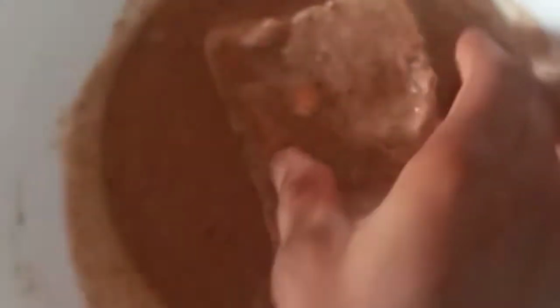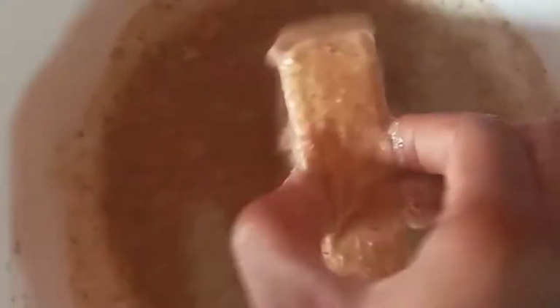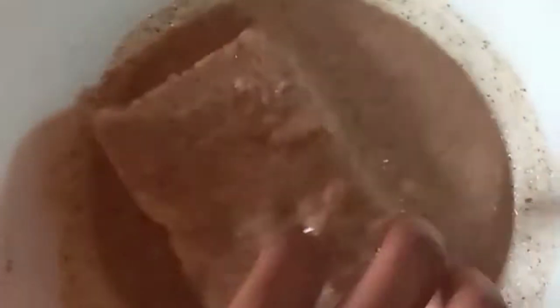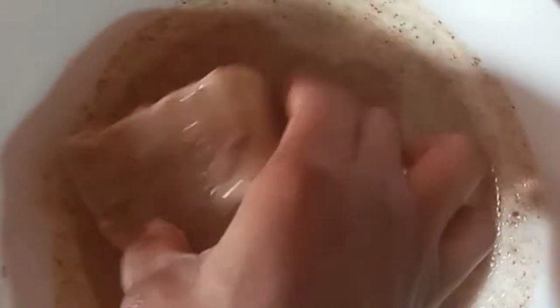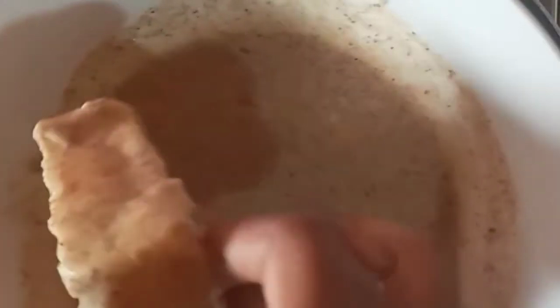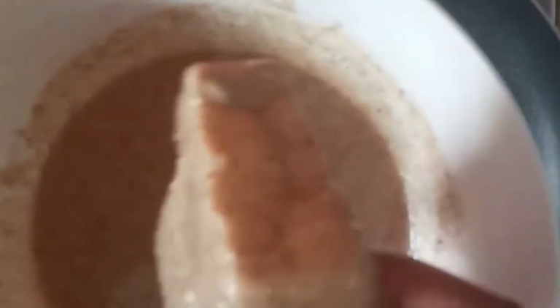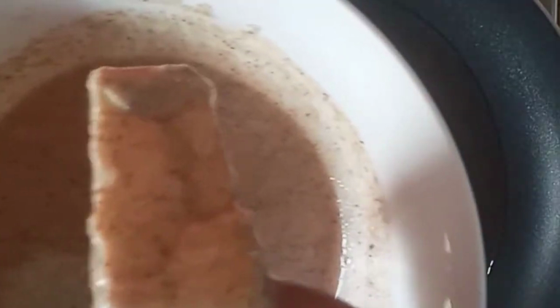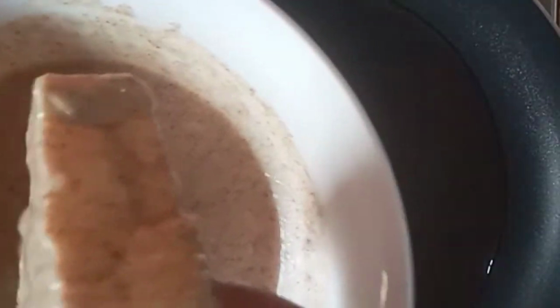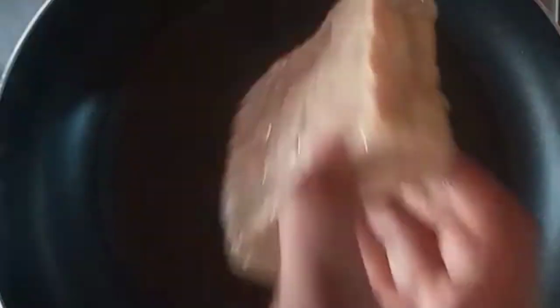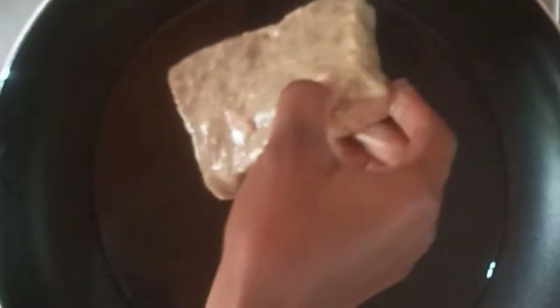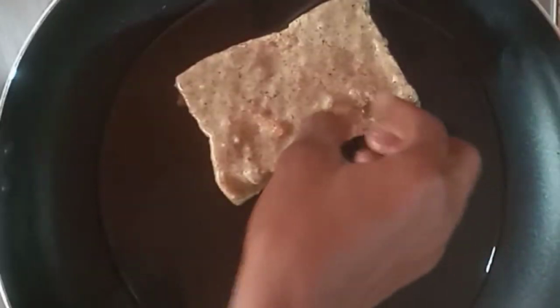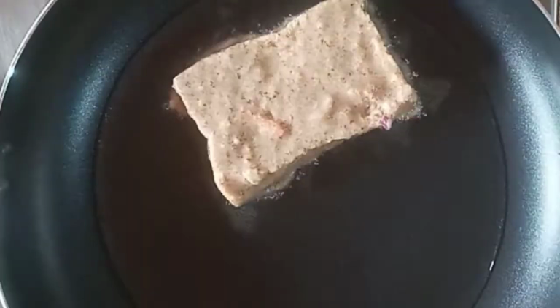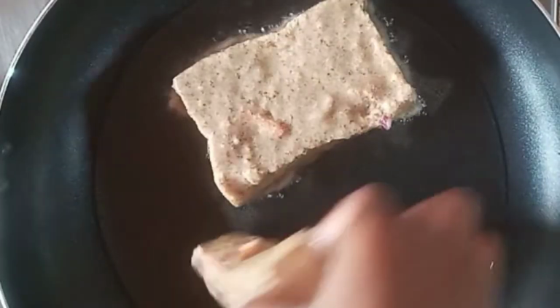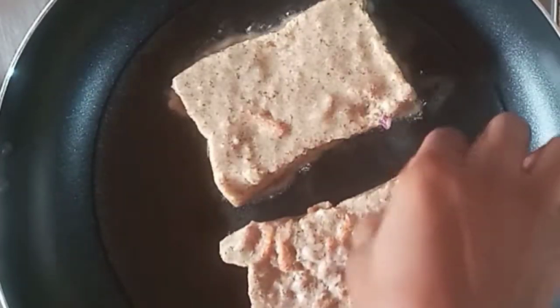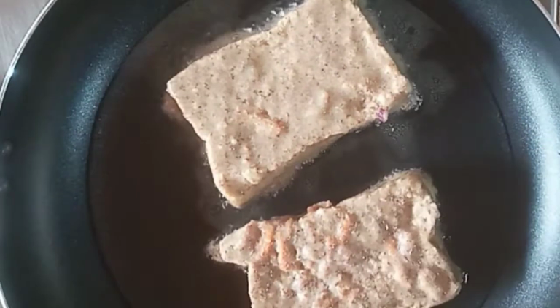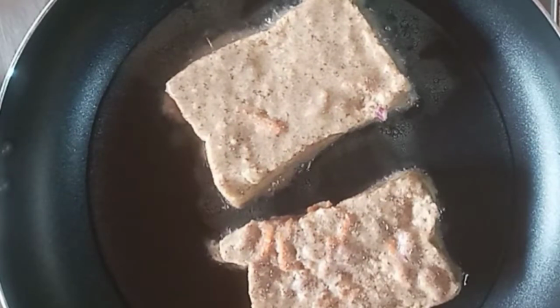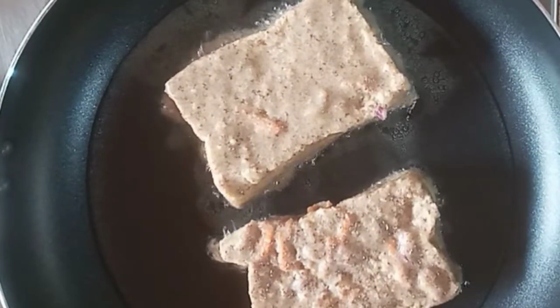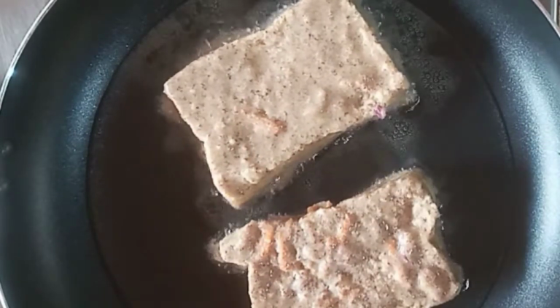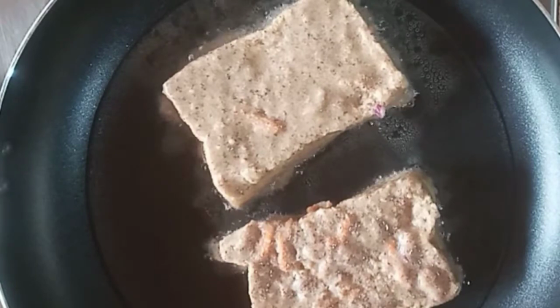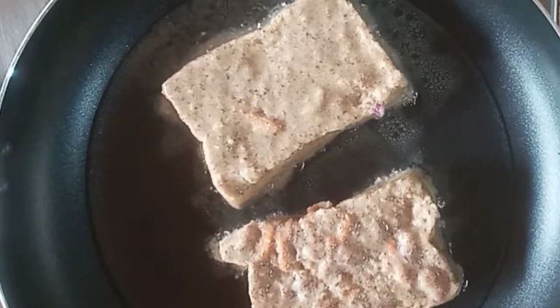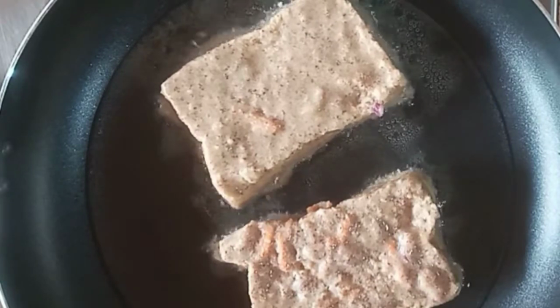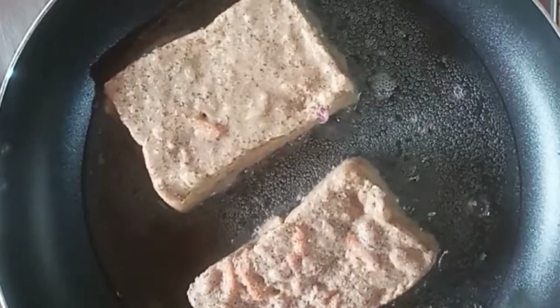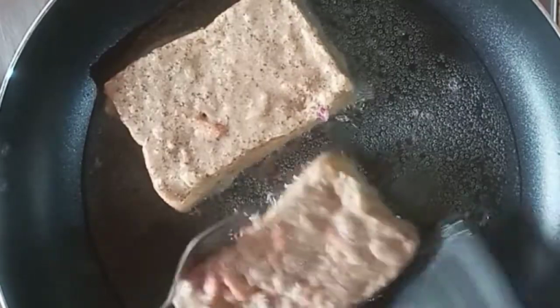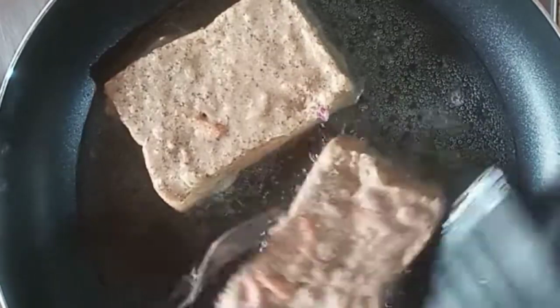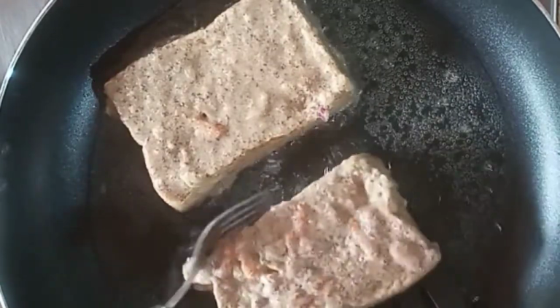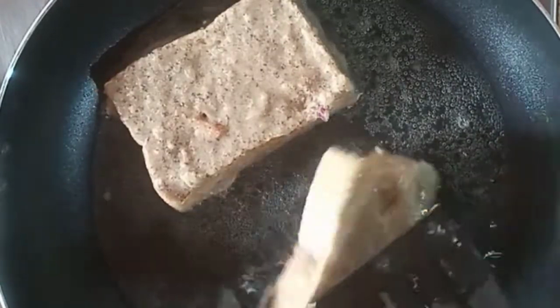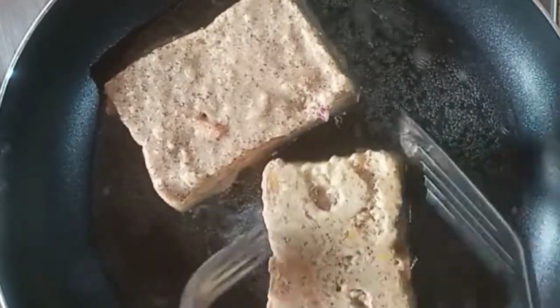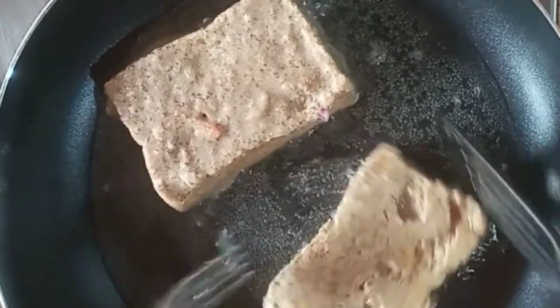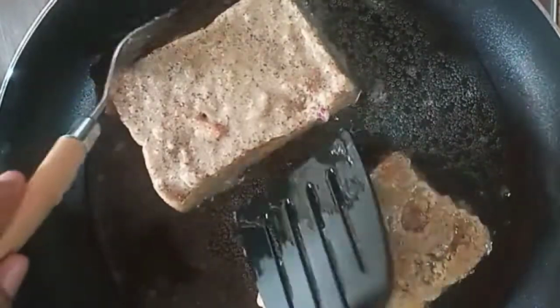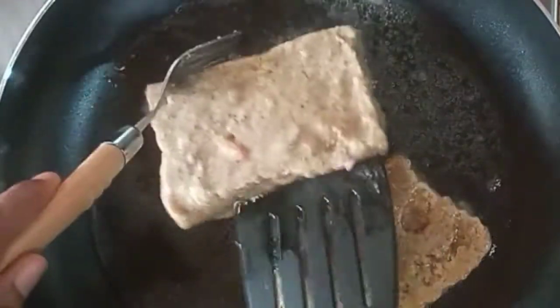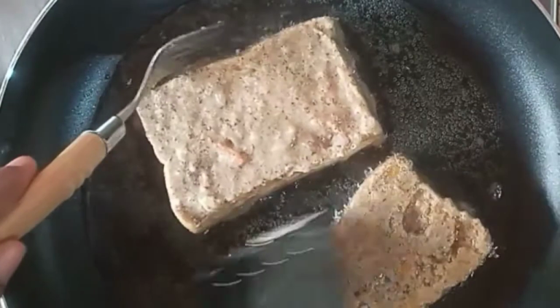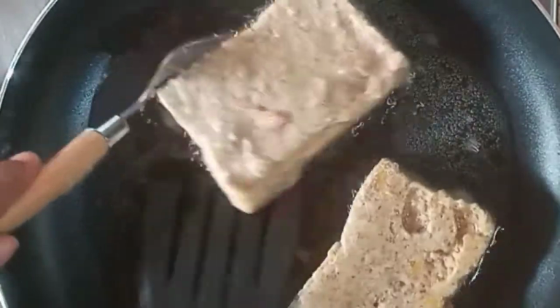With my oil heating up, I'm going to go ahead and coat my bread and then fry. Notice my oil is just at the base of the frying pan, and I'm frying on medium-low heat.